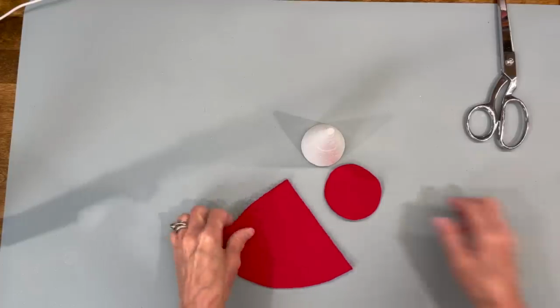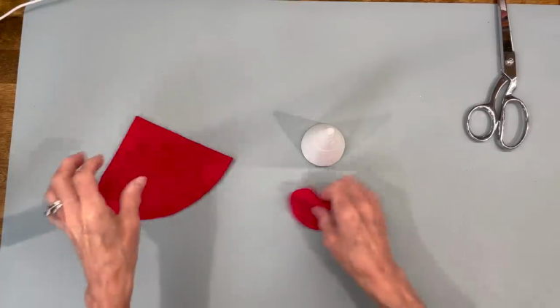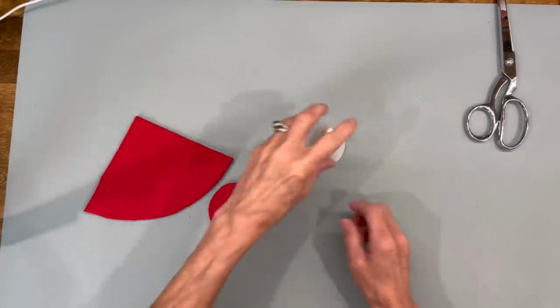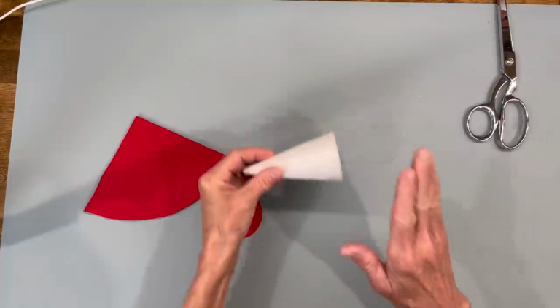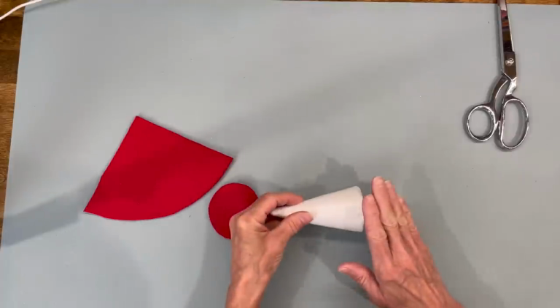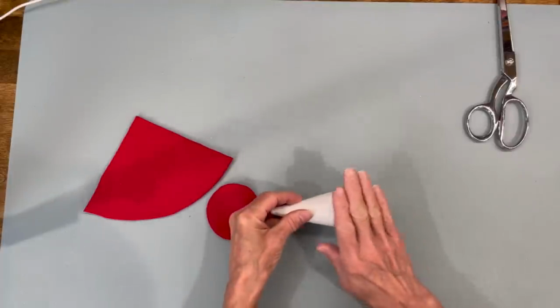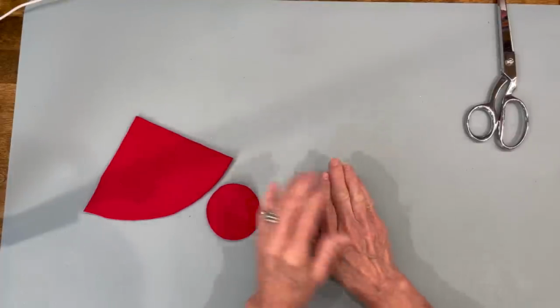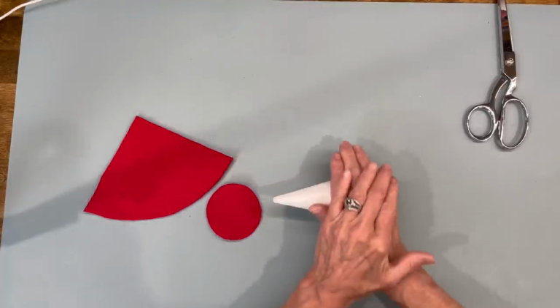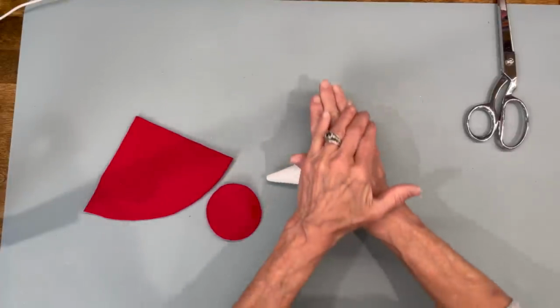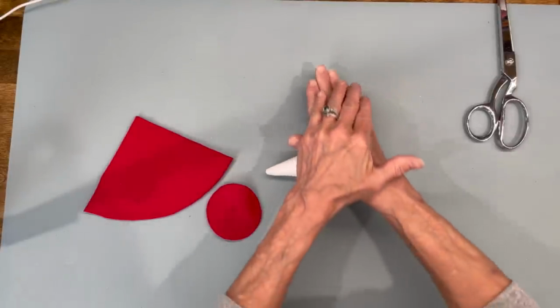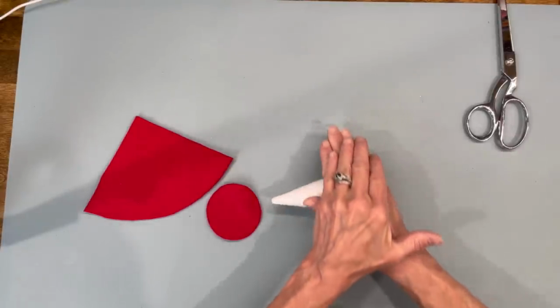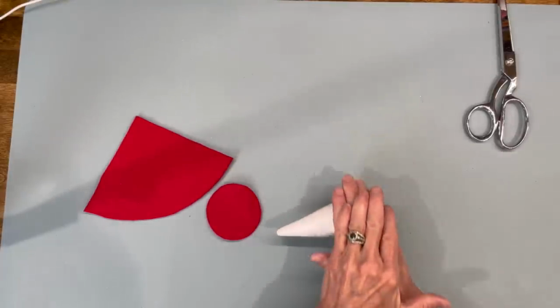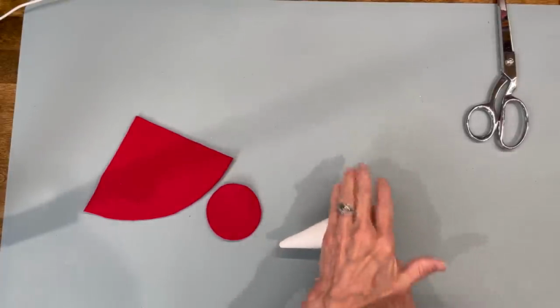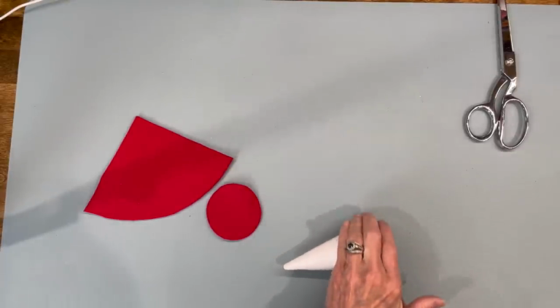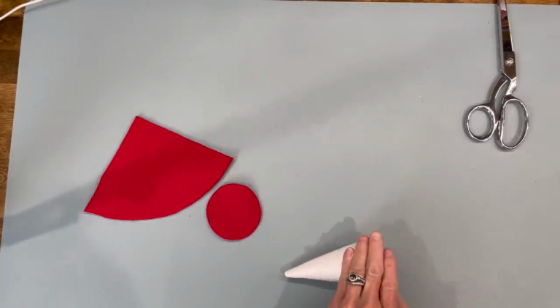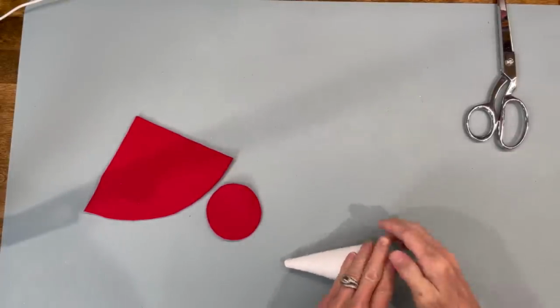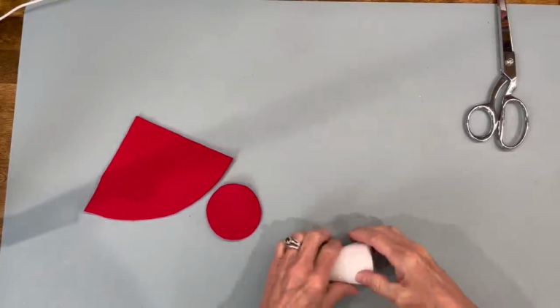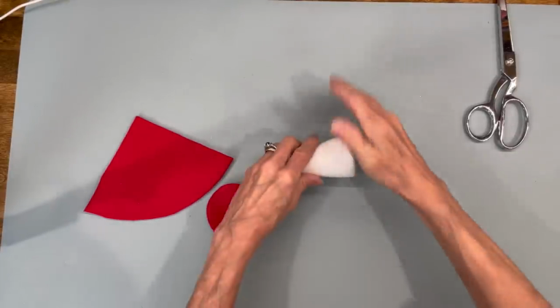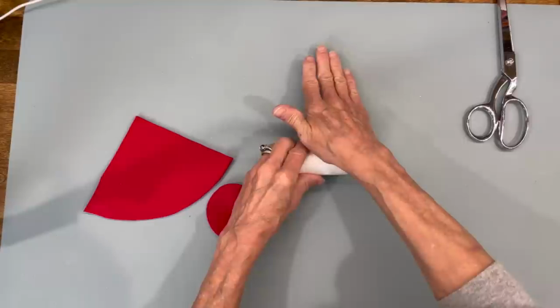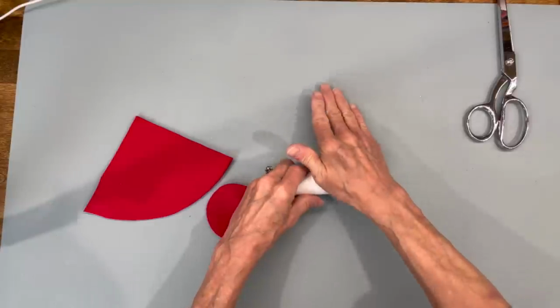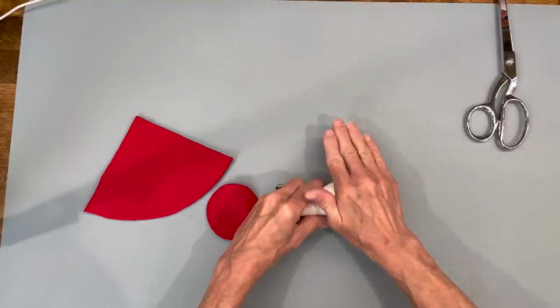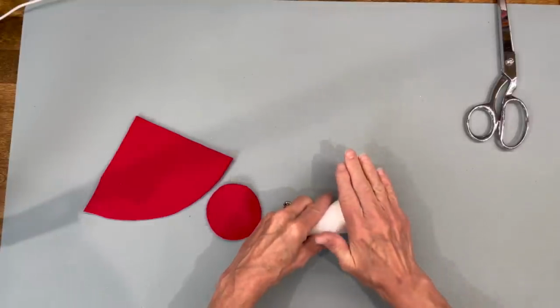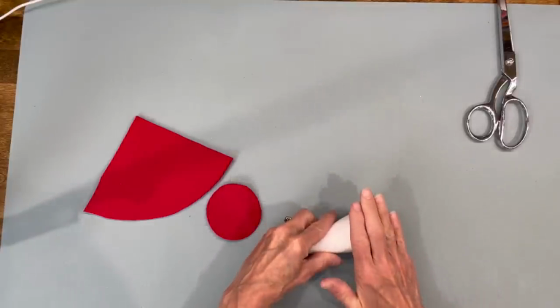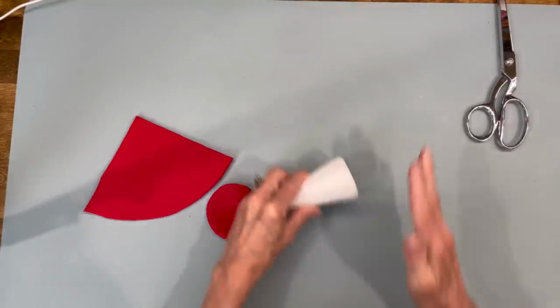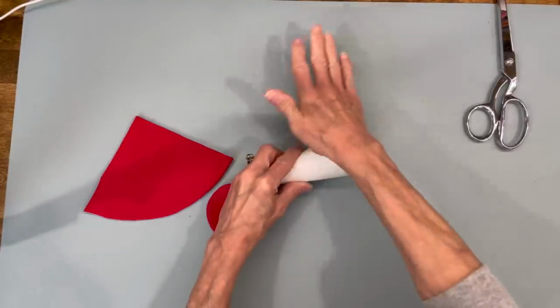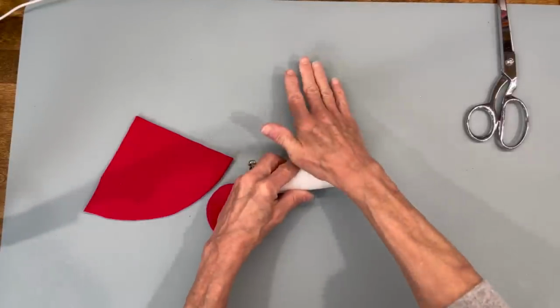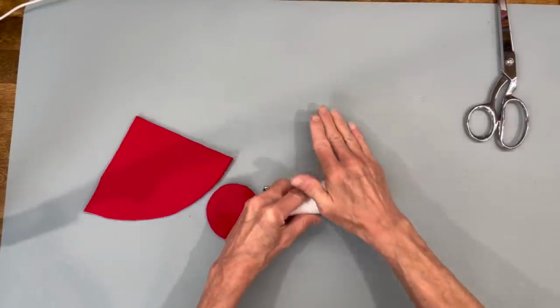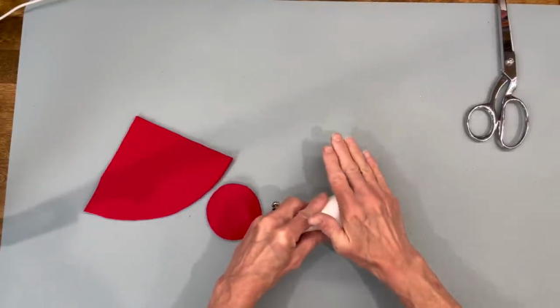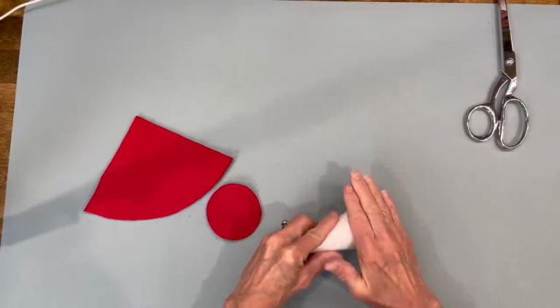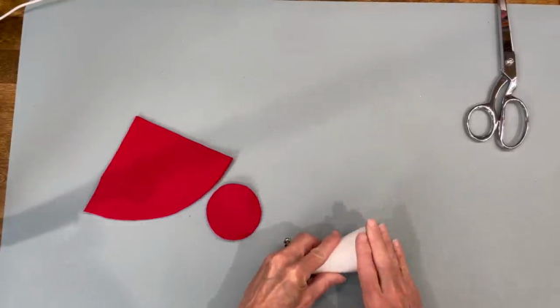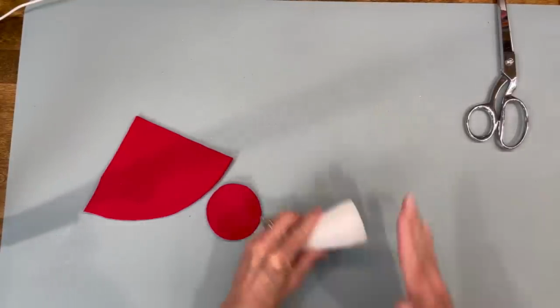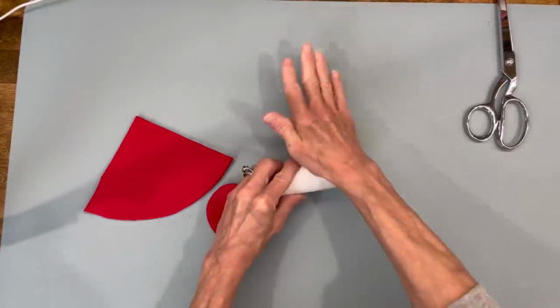For this one, we're just going to take one of these little Christmas tree styrofoam cones. I got these at Hobby Lobby and we're just going to roll the end of it to kind of flatten it out just a little bit — didn't want it as flared. I'll give you a list of all the supplies and the patterns in the description below.